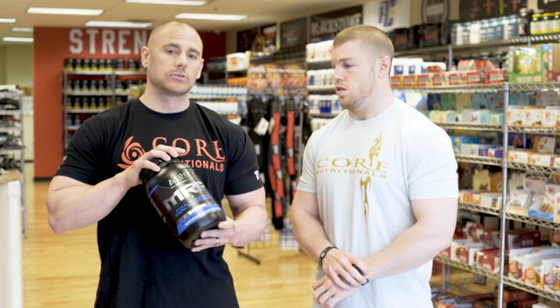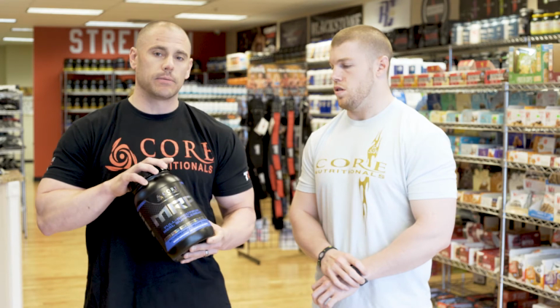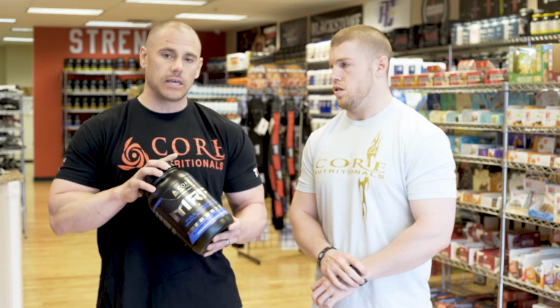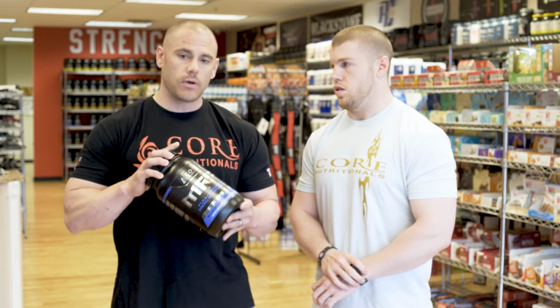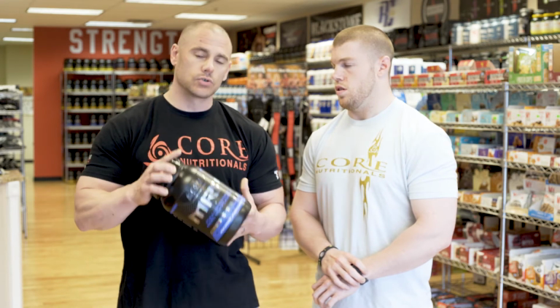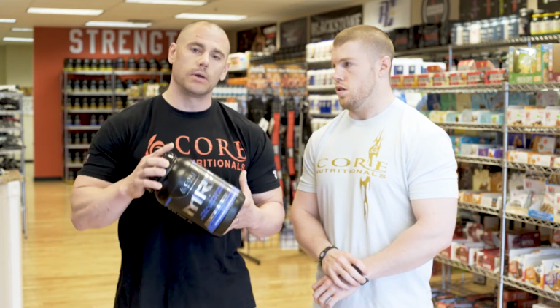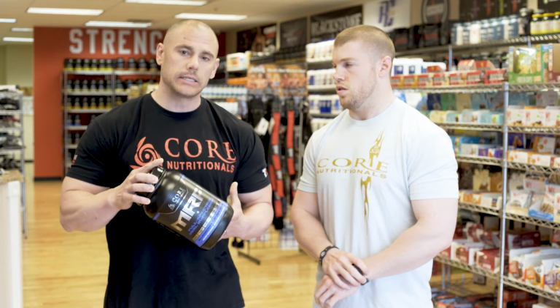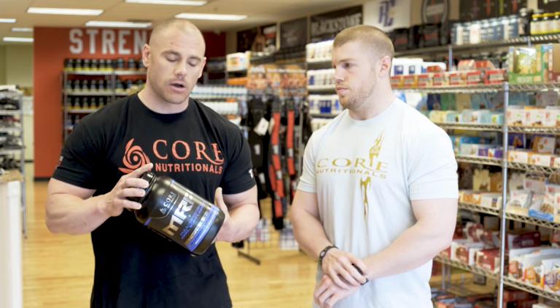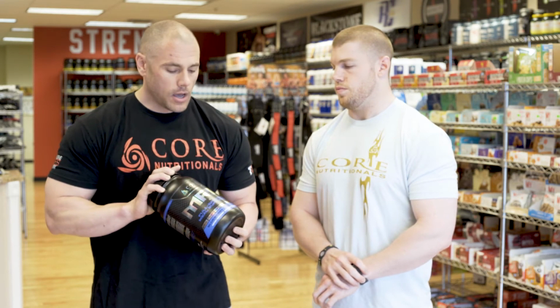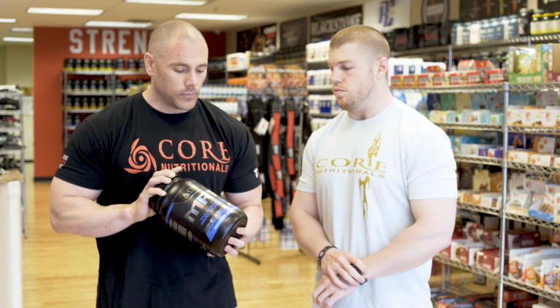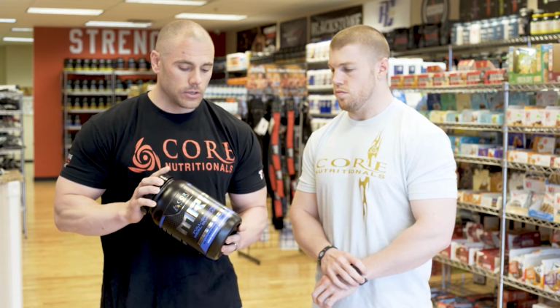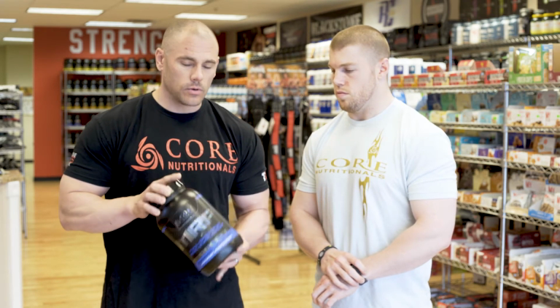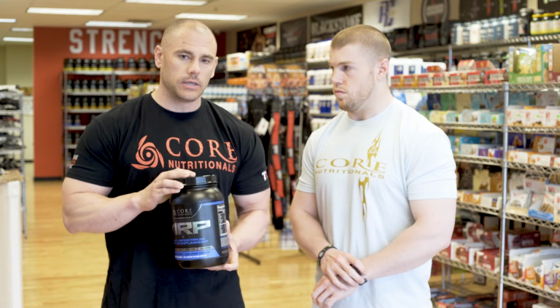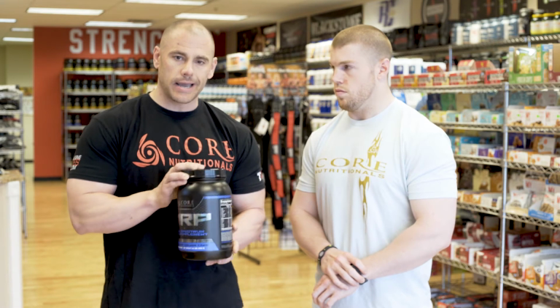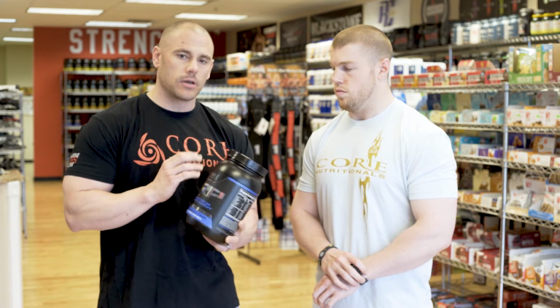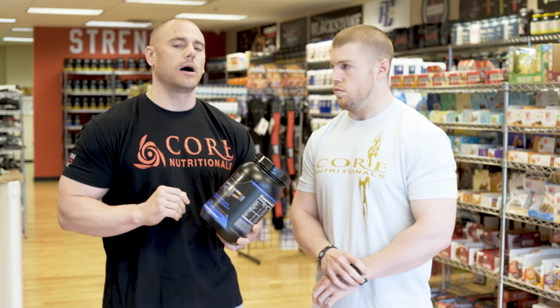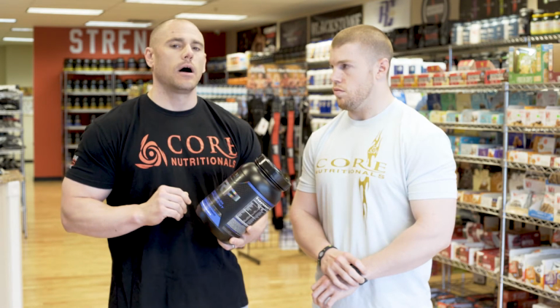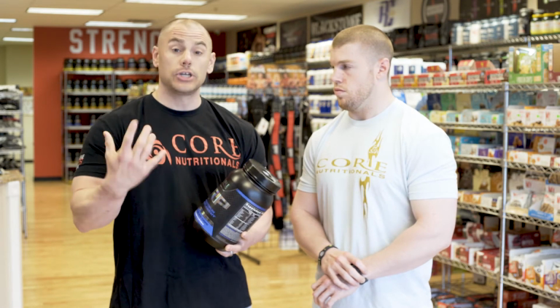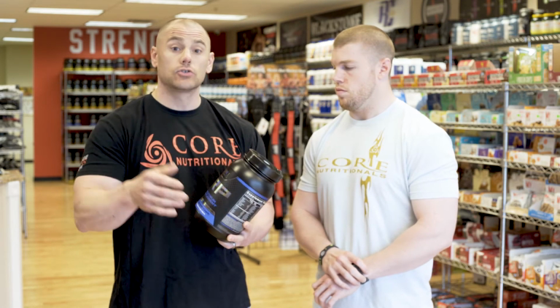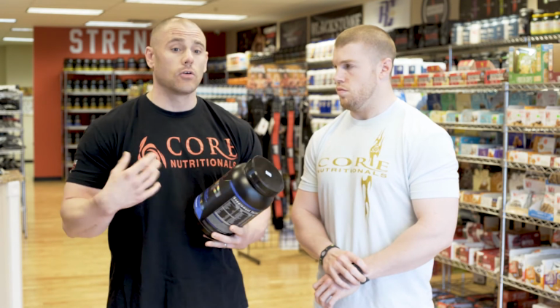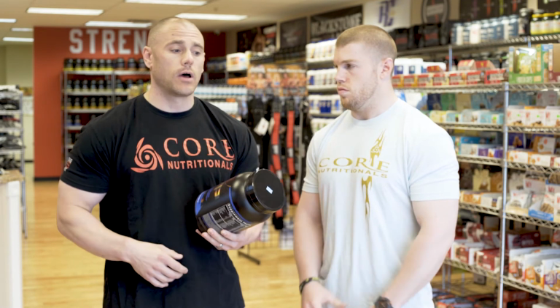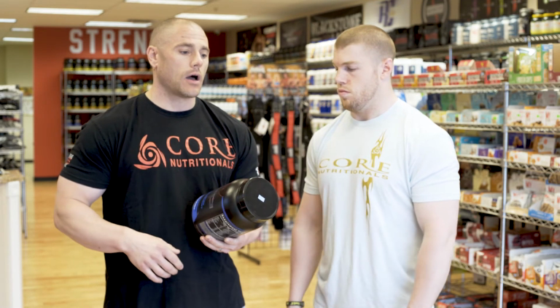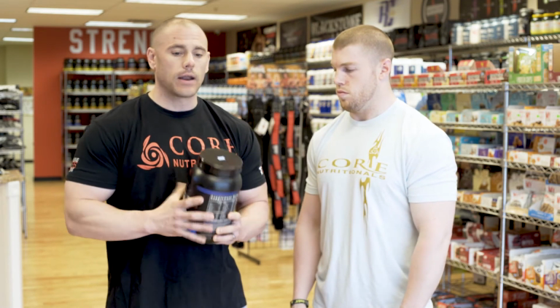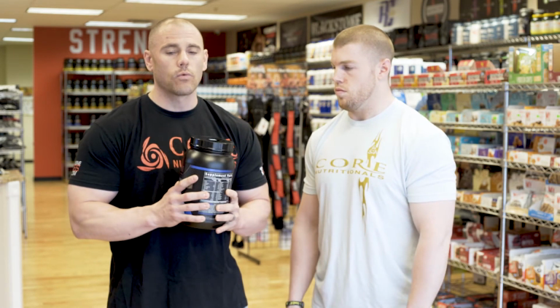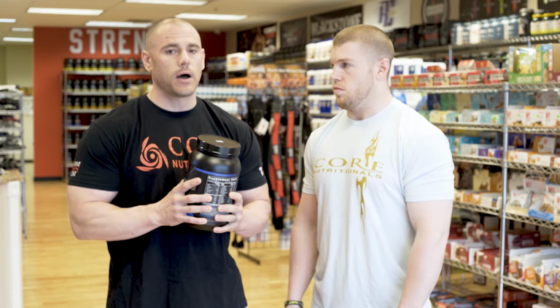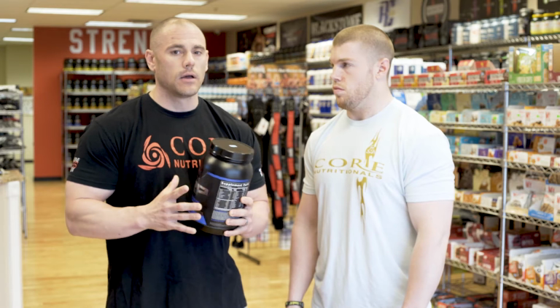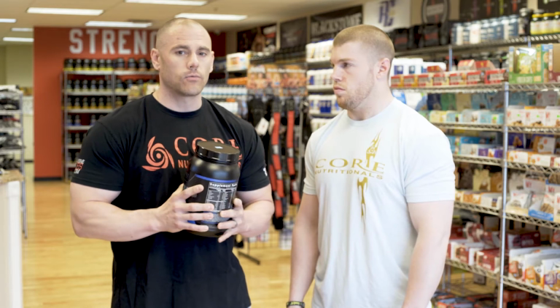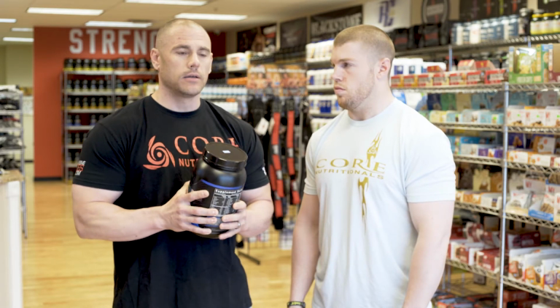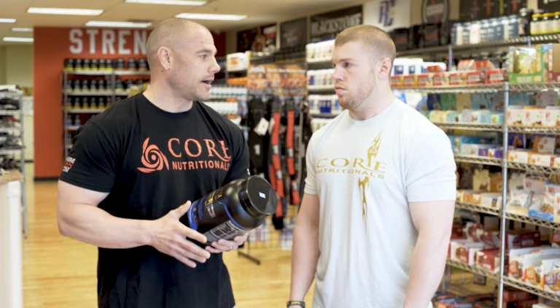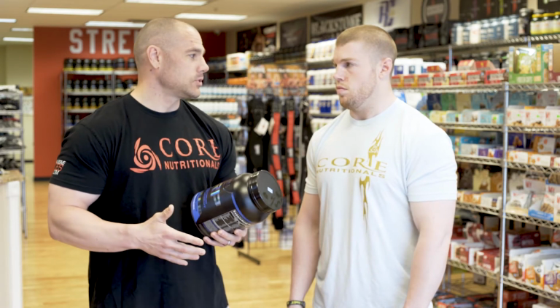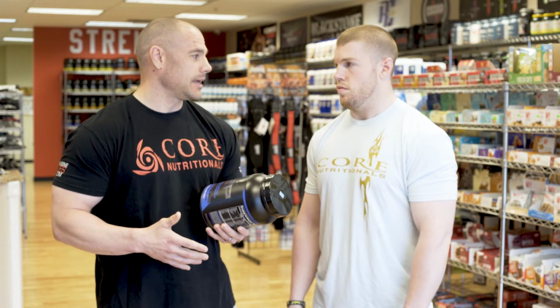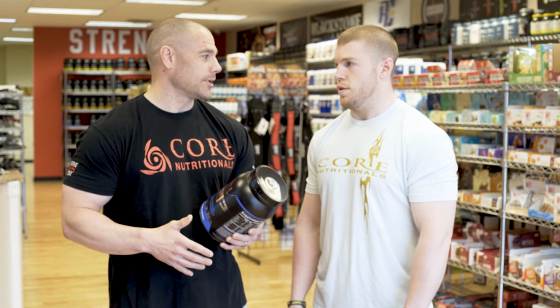It also includes an array of vitamins and minerals to give you a true meal replacement, so you can do the standard shake-and-drink on the run. We've got a Core rep — big Ron — and he always has one of these in his car because of his job.